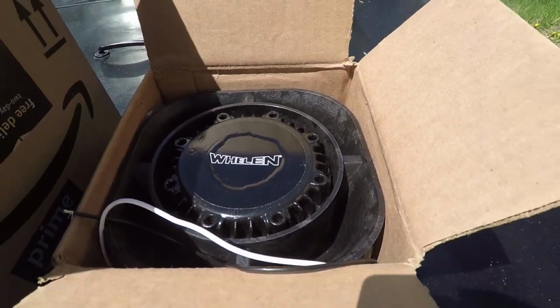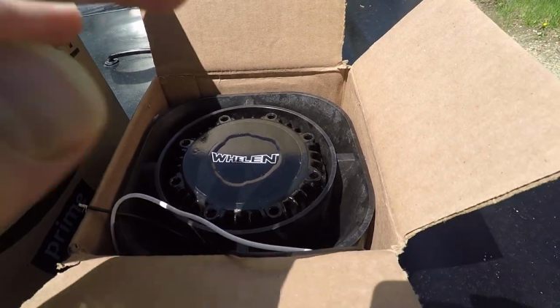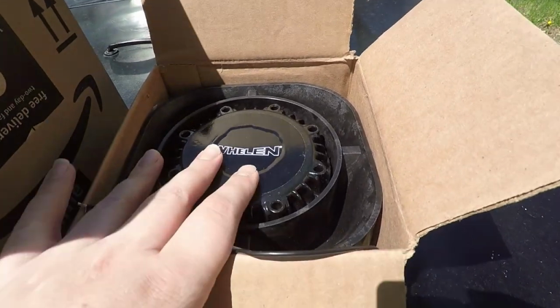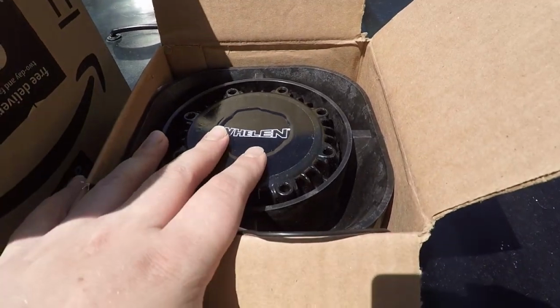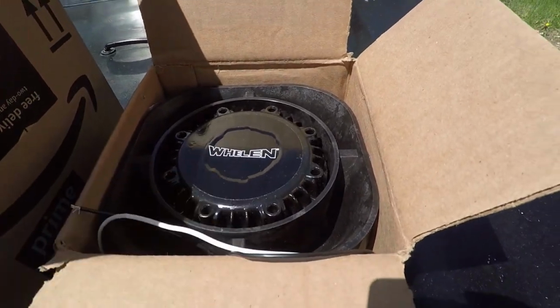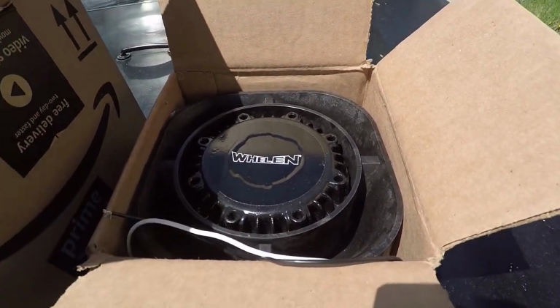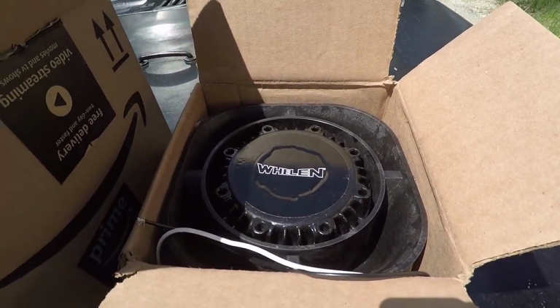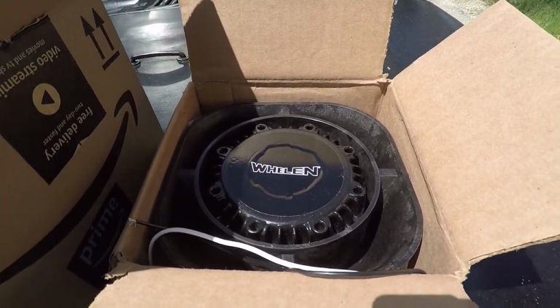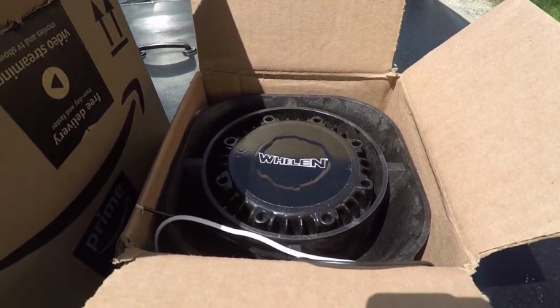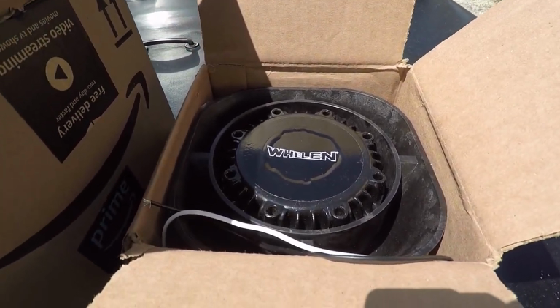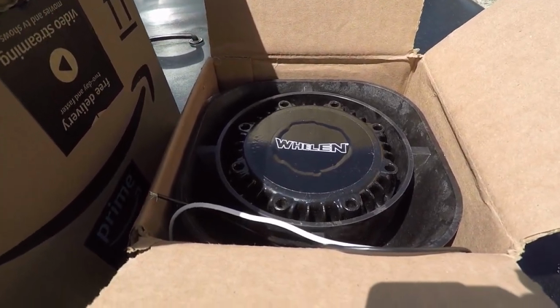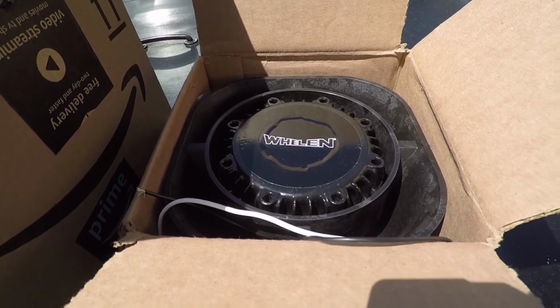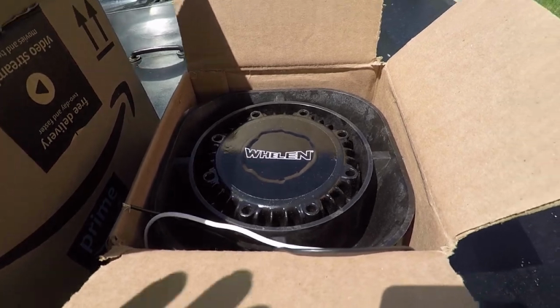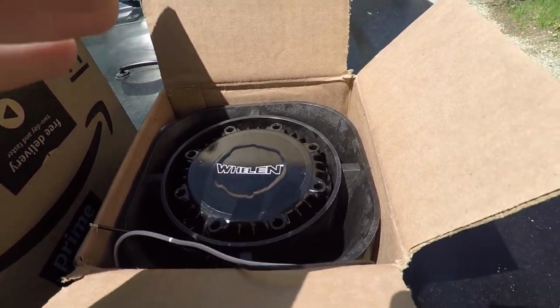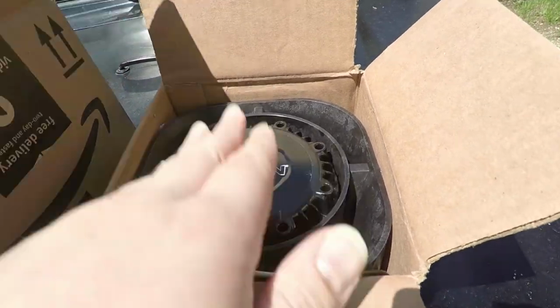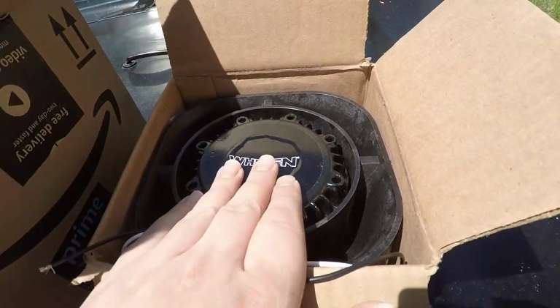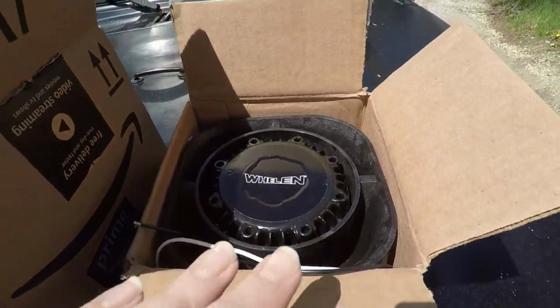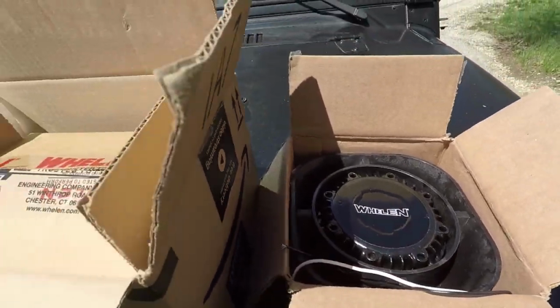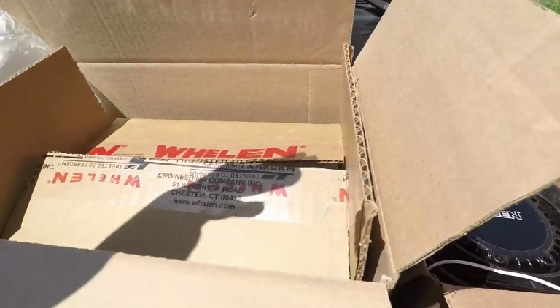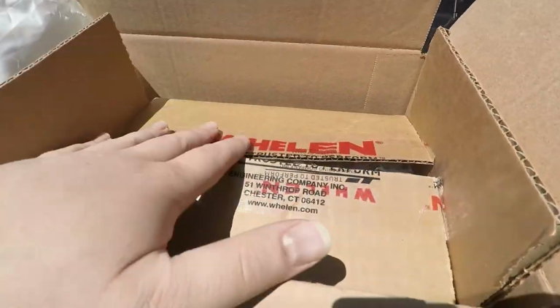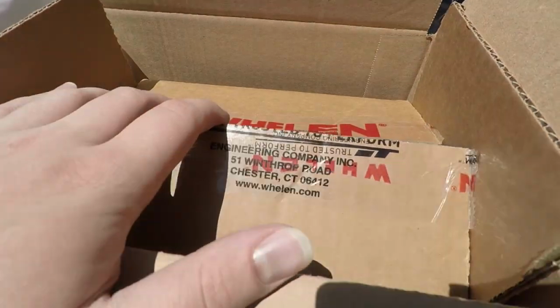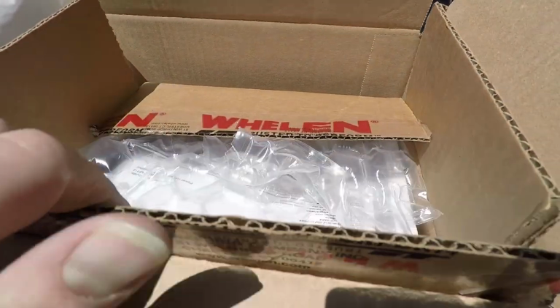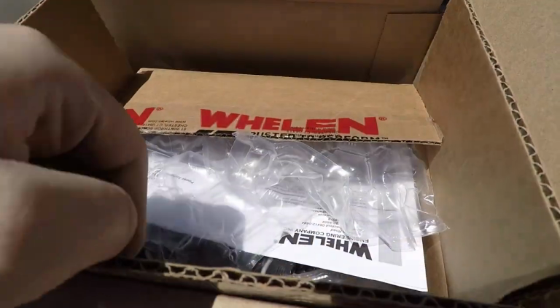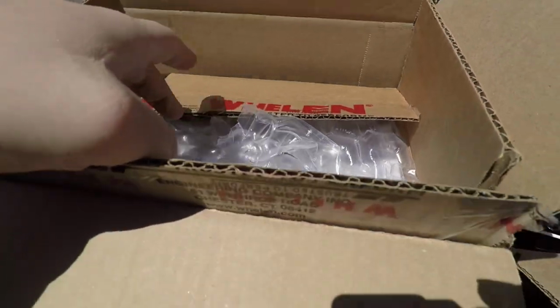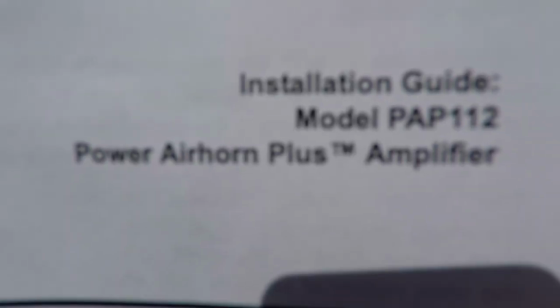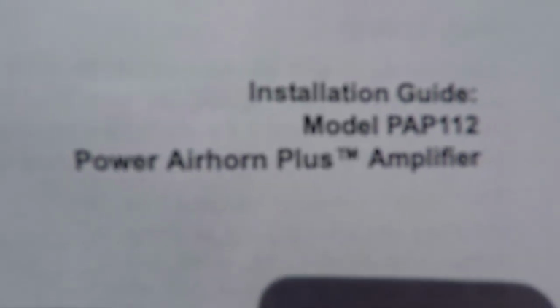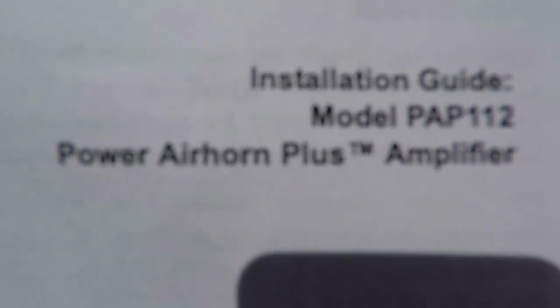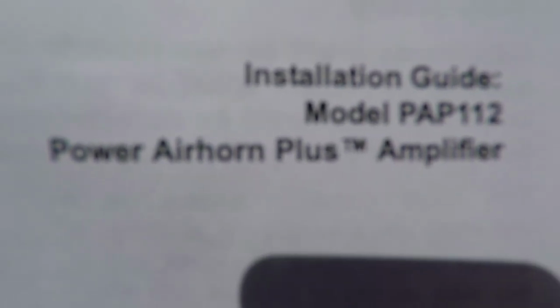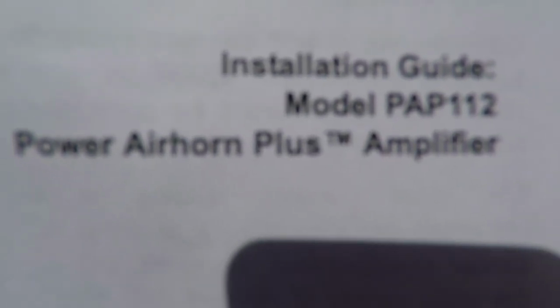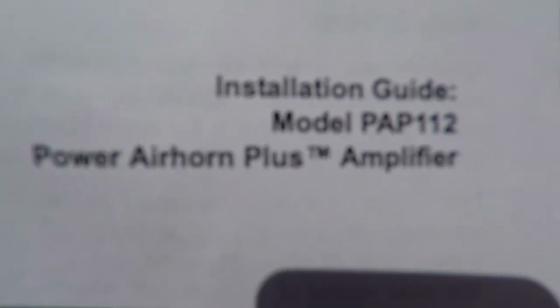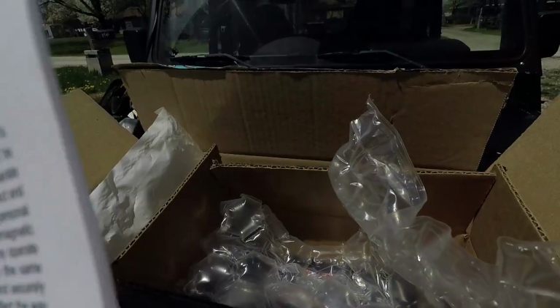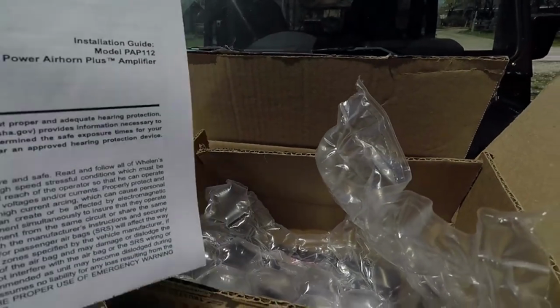By itself, you don't have a horn — it's not a siren, it's just a speaker. What you need for the horn is a Whelan Power Air Horn Plus amplifier.